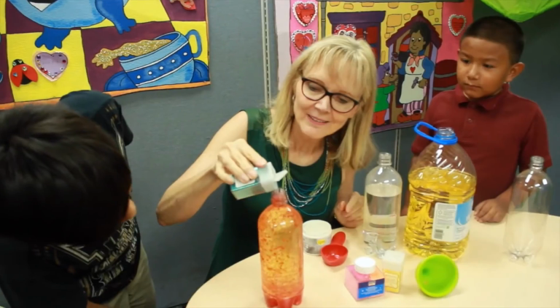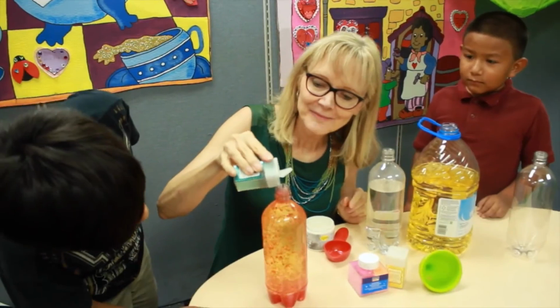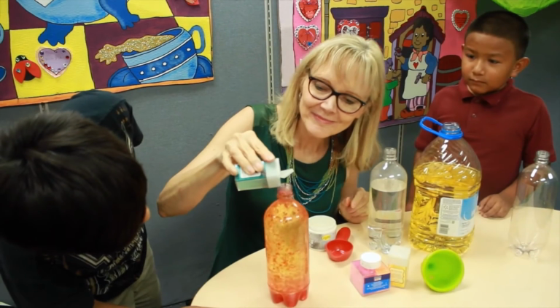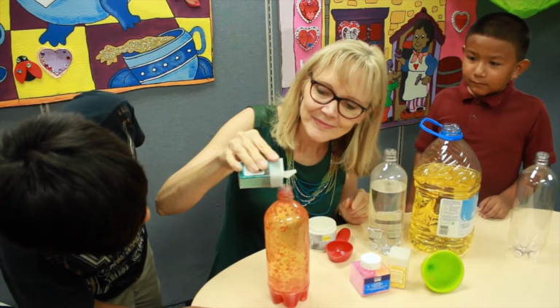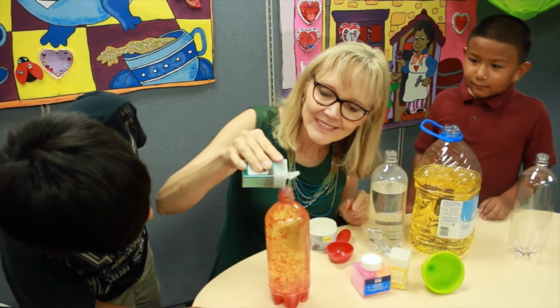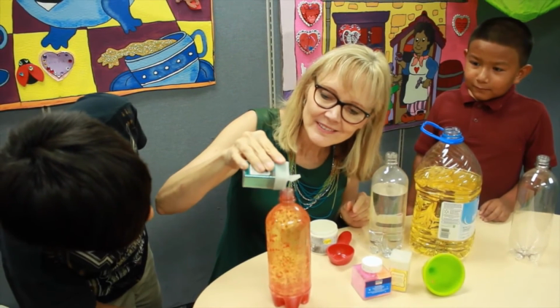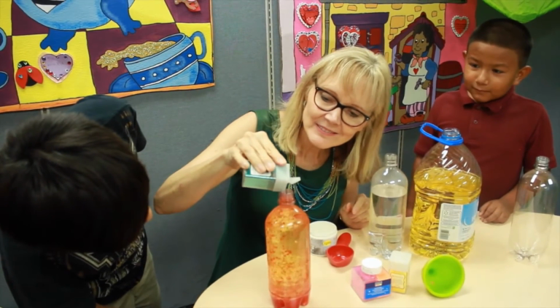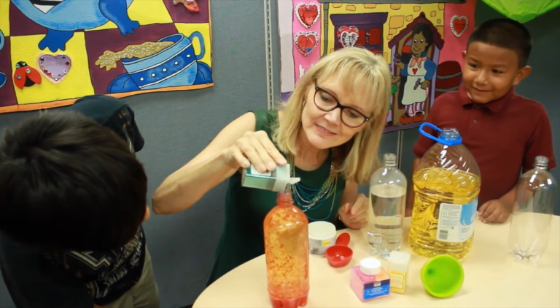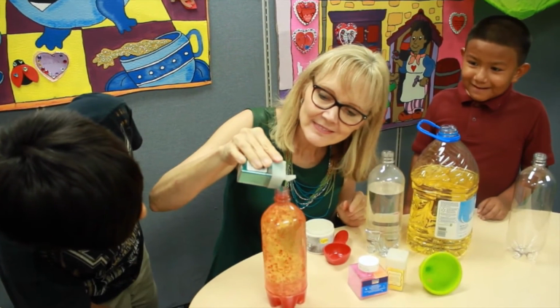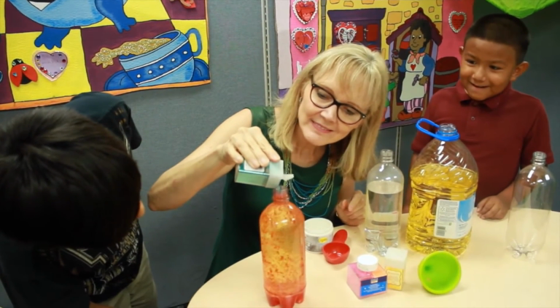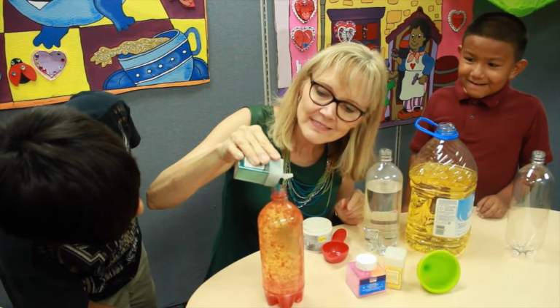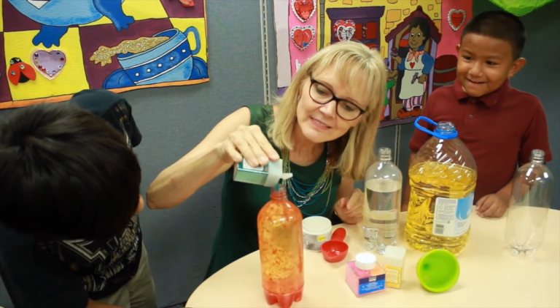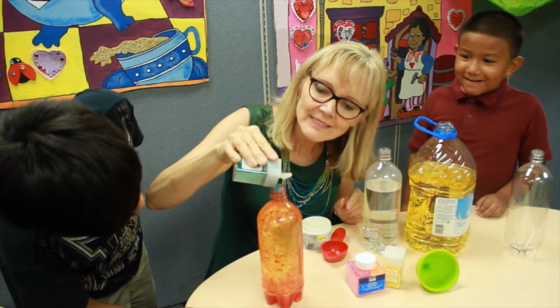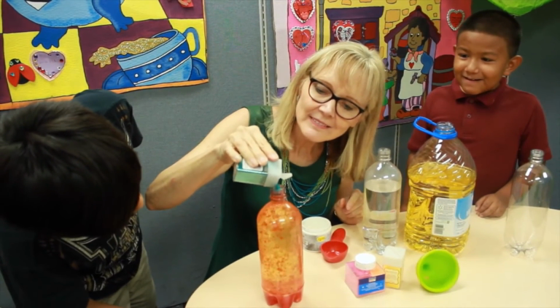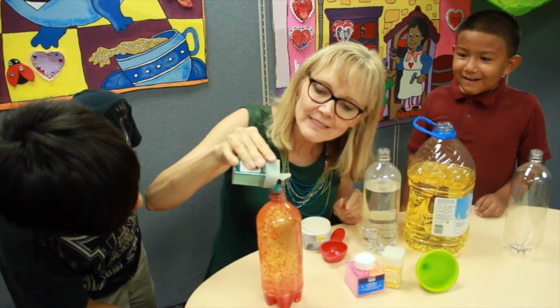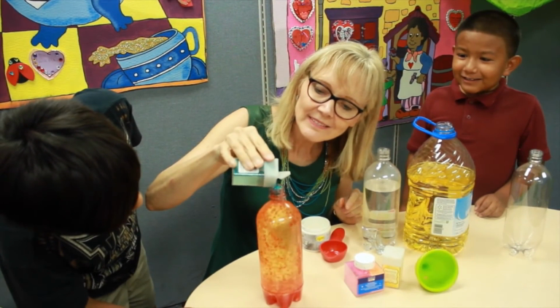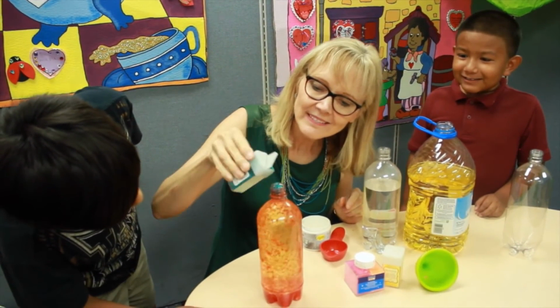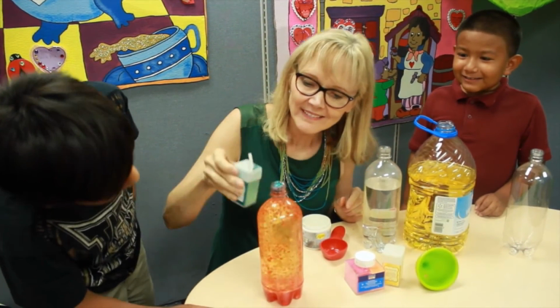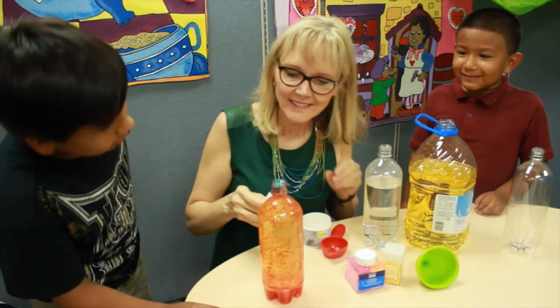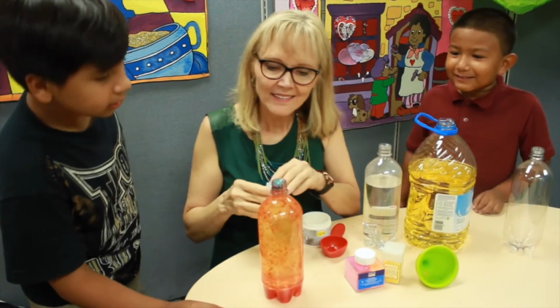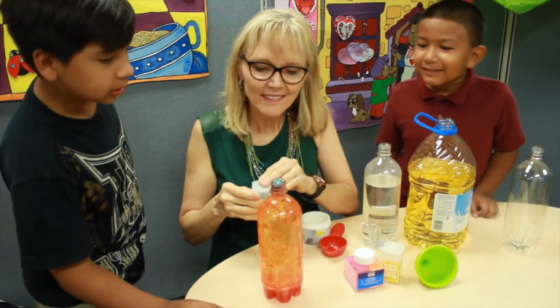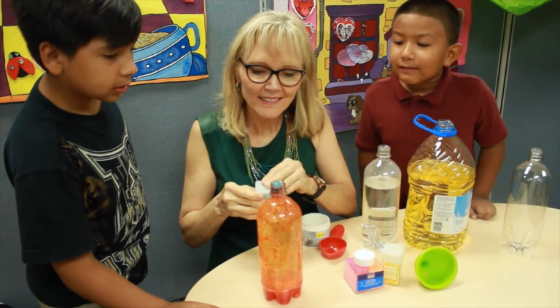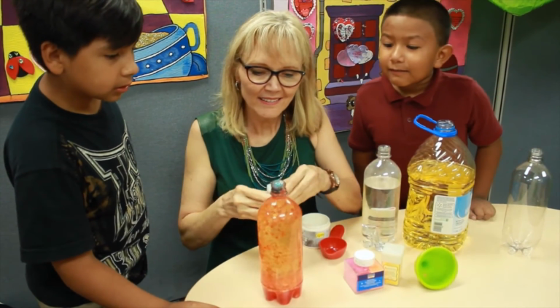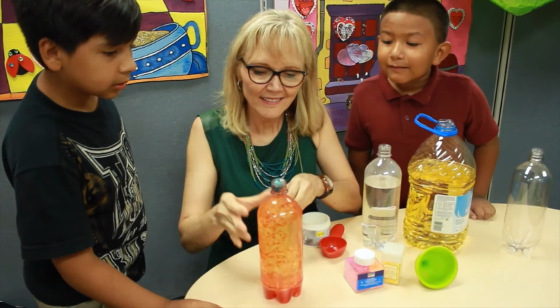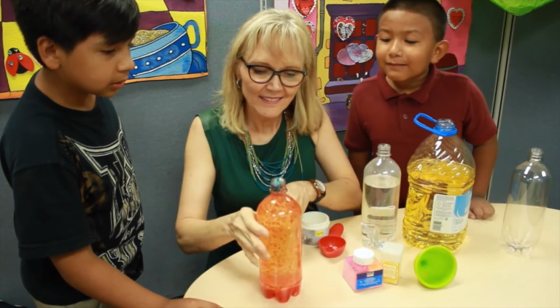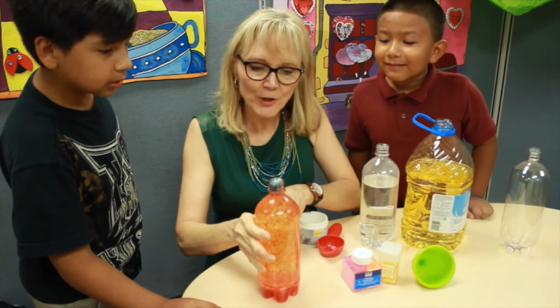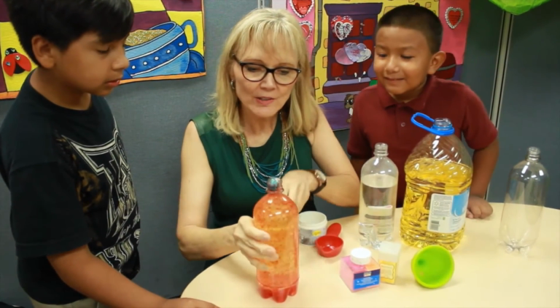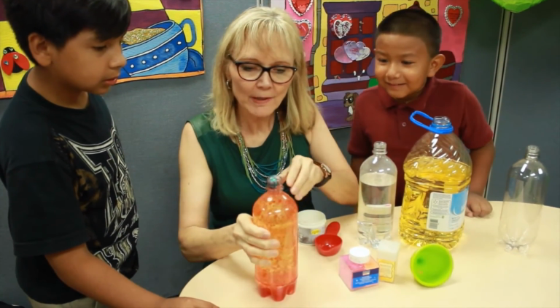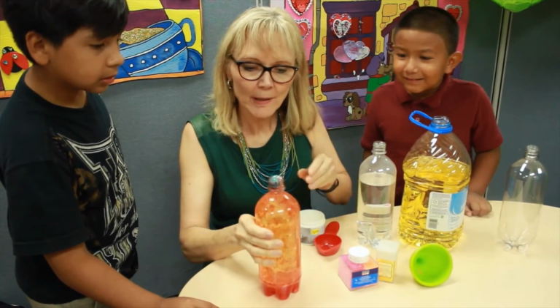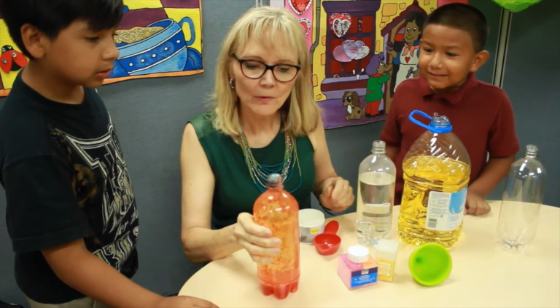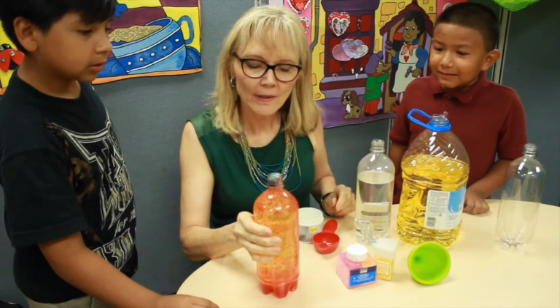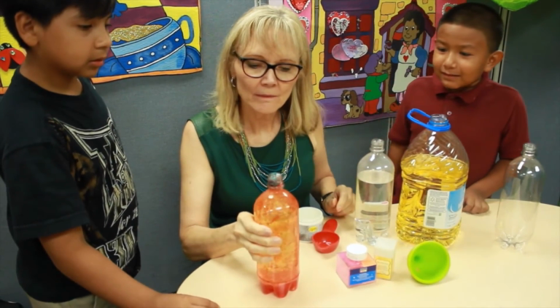Step six. We're going to add some glitter — a little shine in our lava lamp. You can use glitter, you can use sequins, anything you have at home.